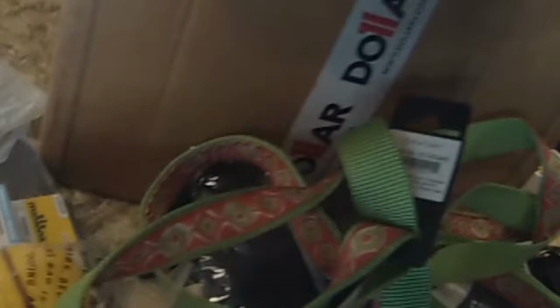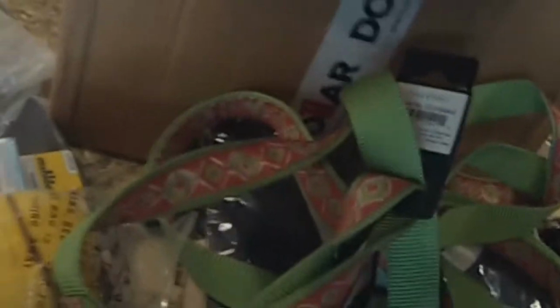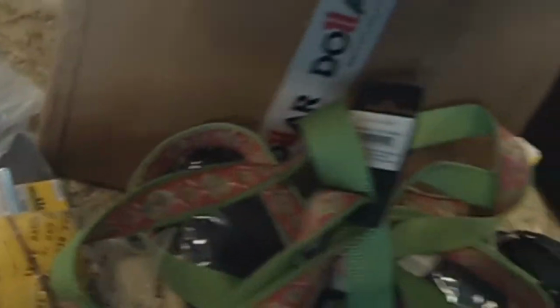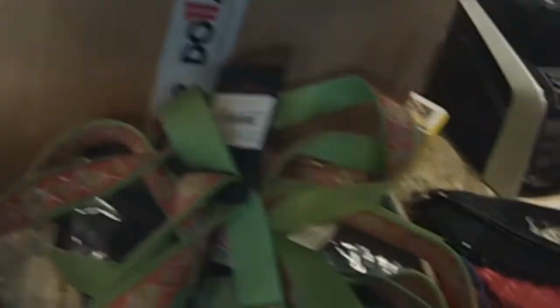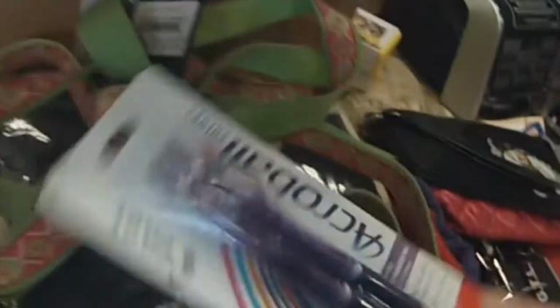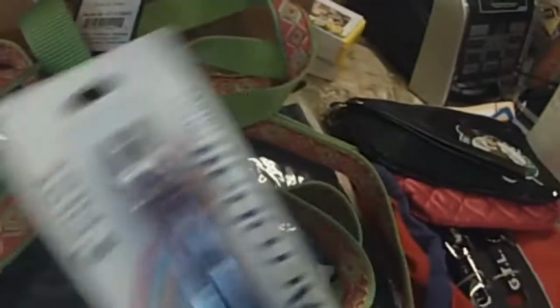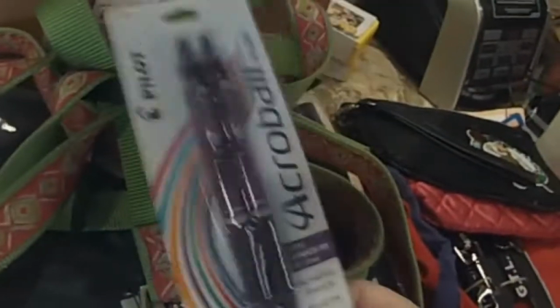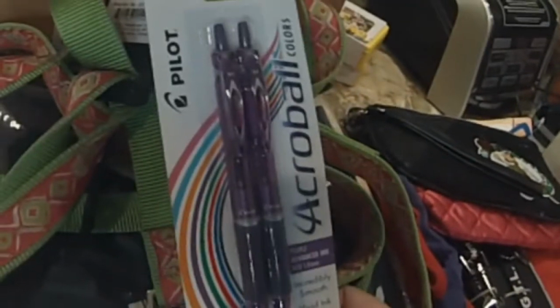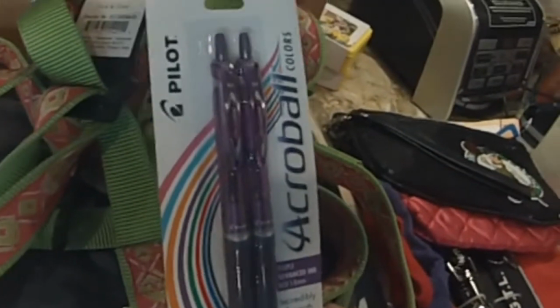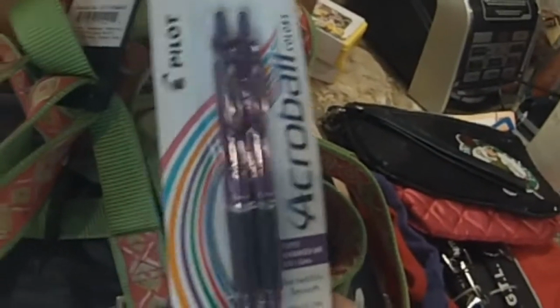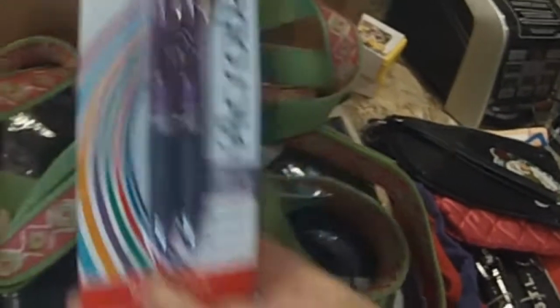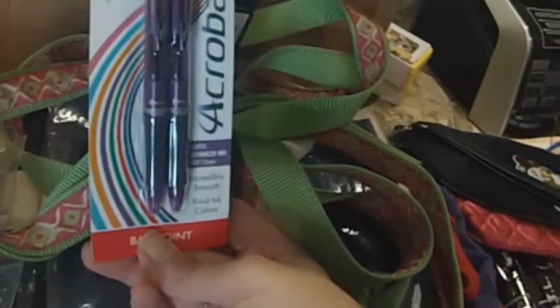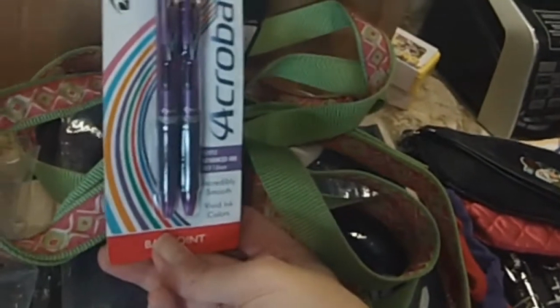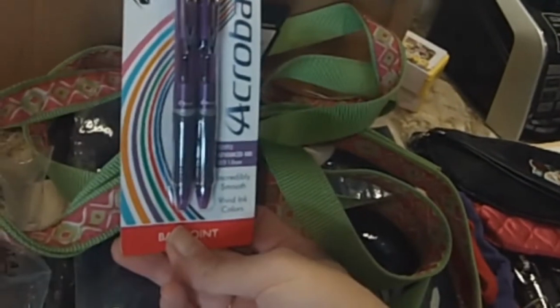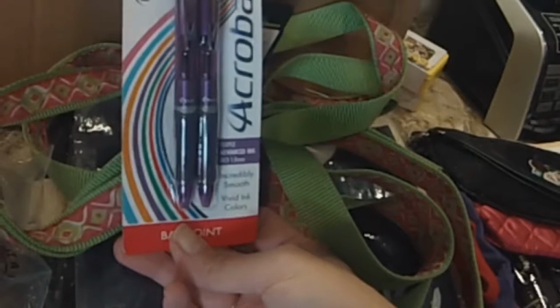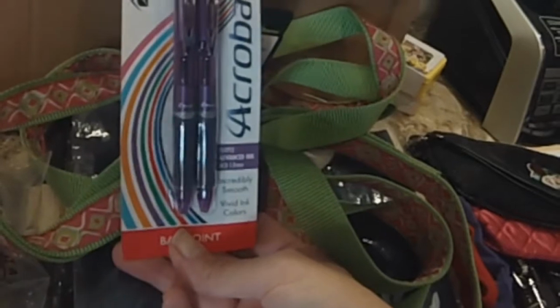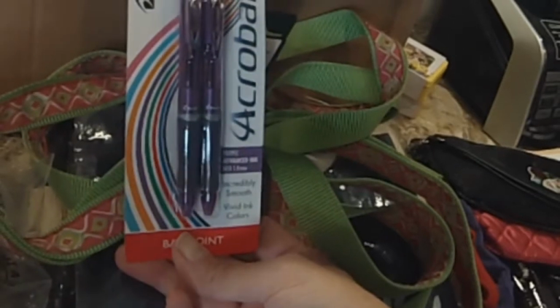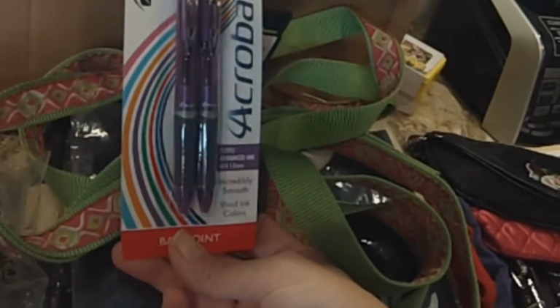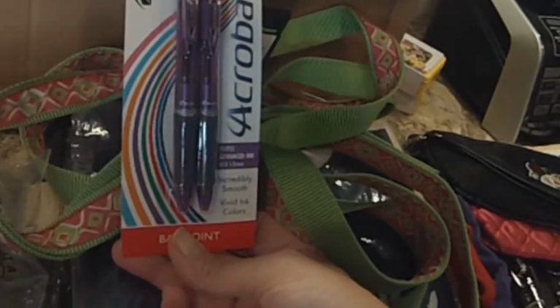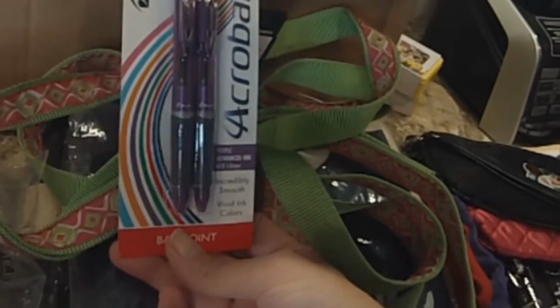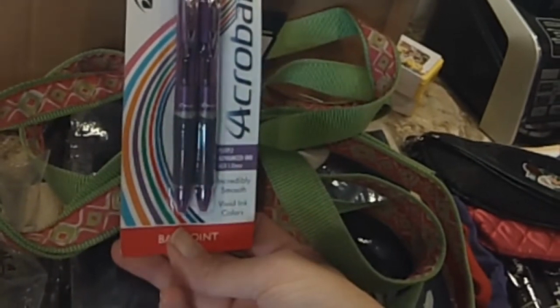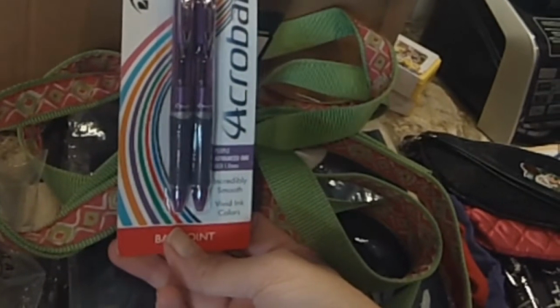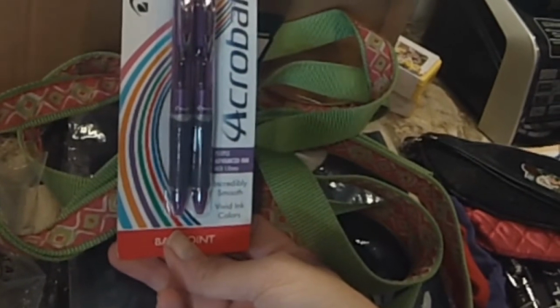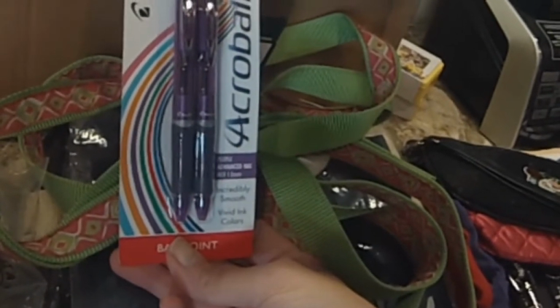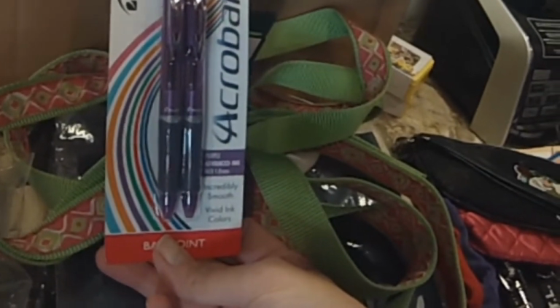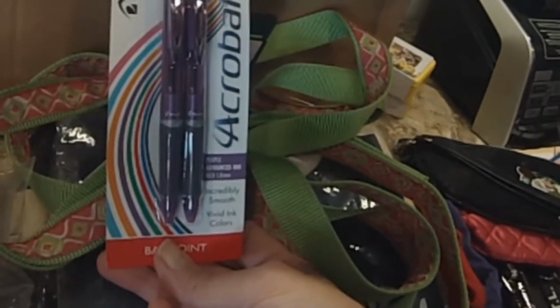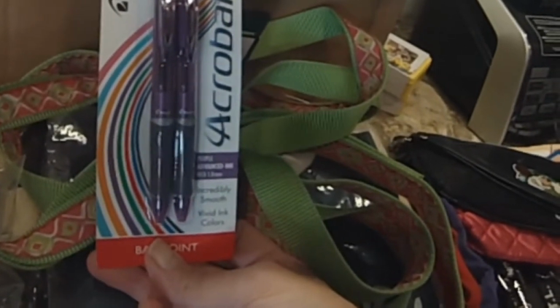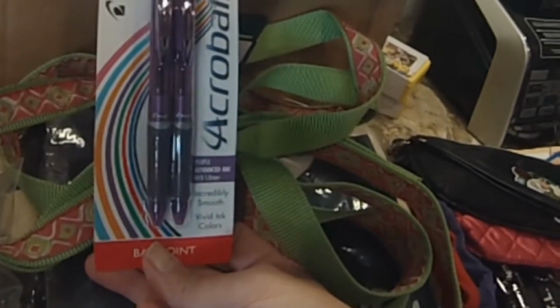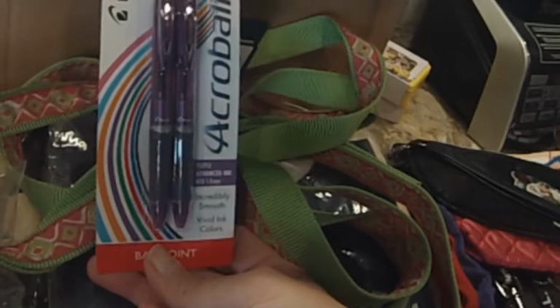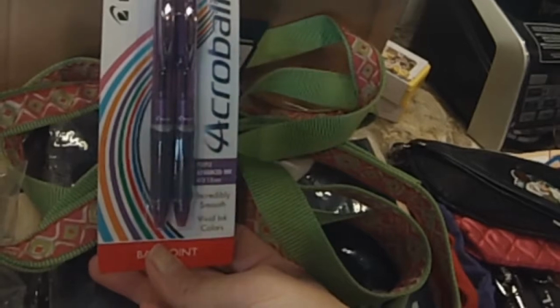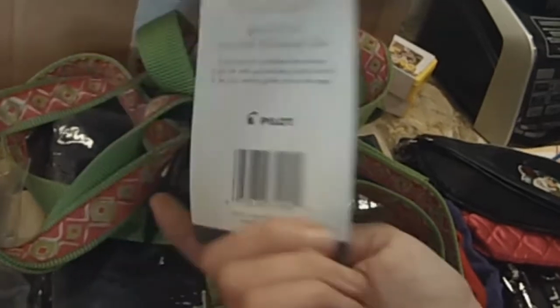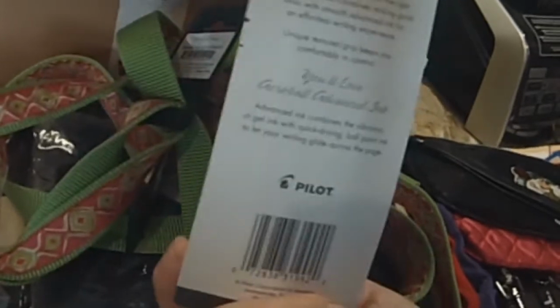I got these purple Advanced Ink Pilot pens — because we like the color purple here. These were a dollar for two of them.